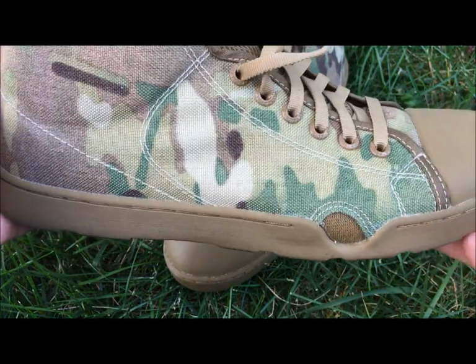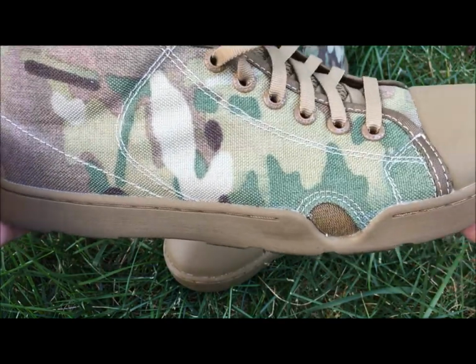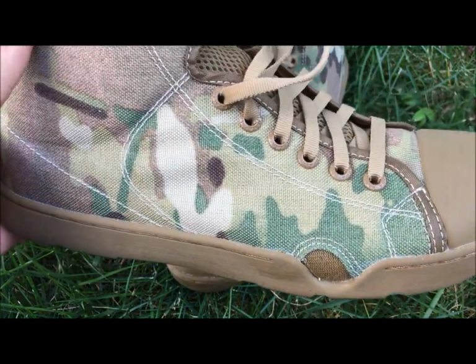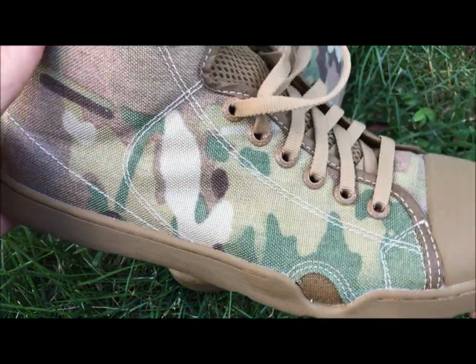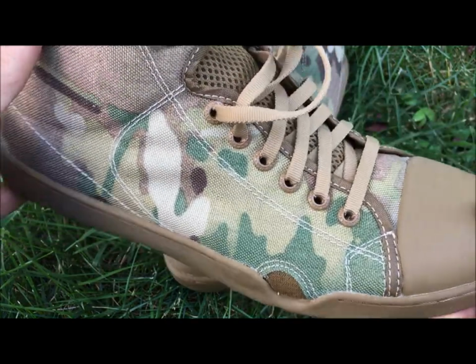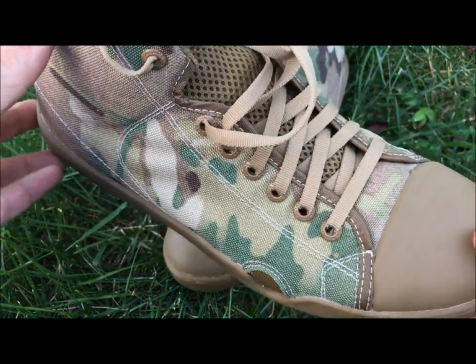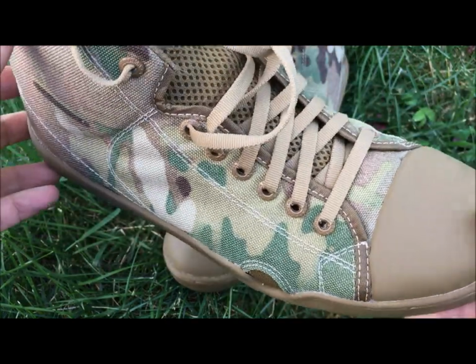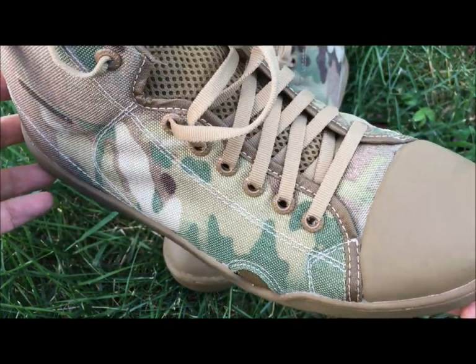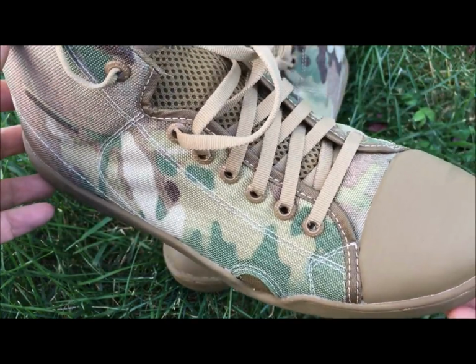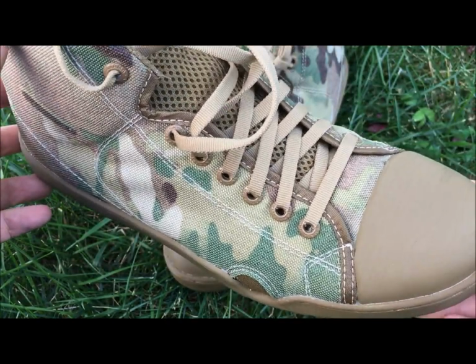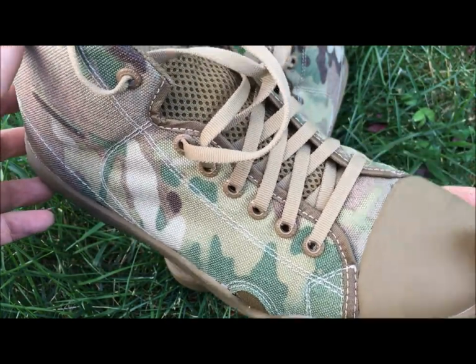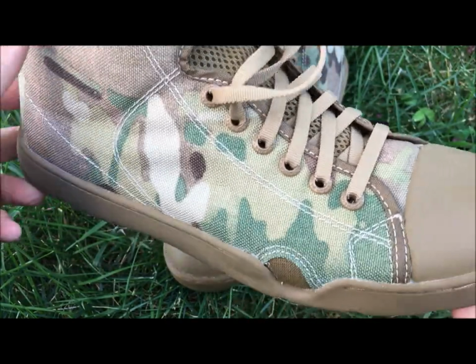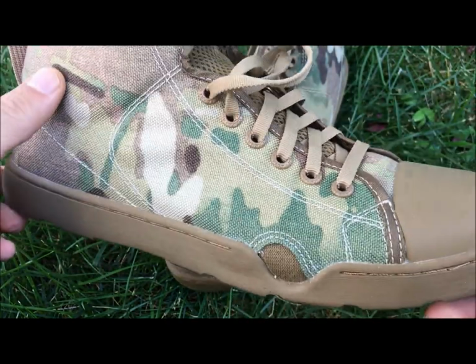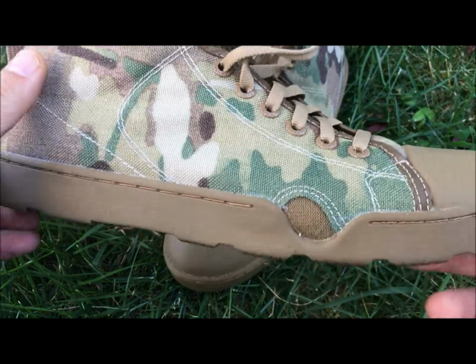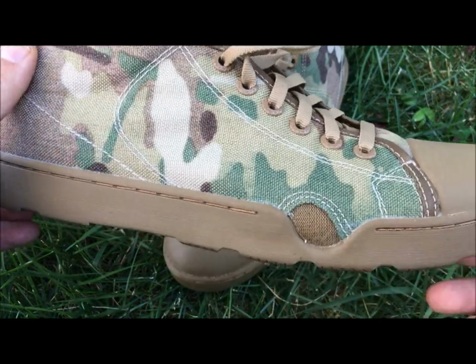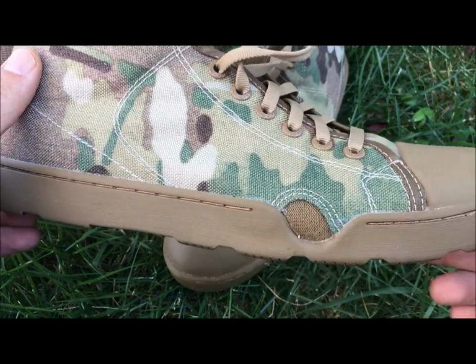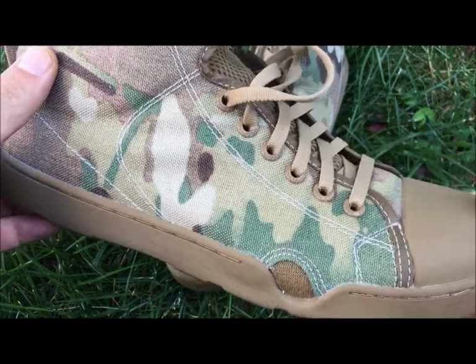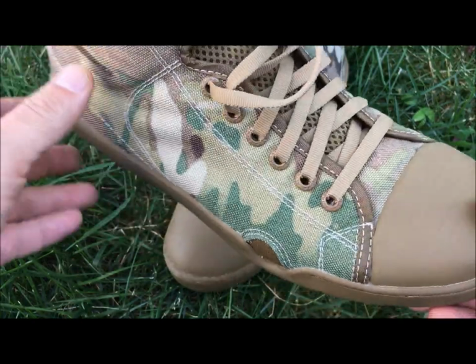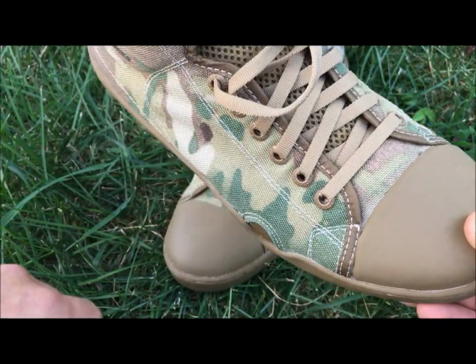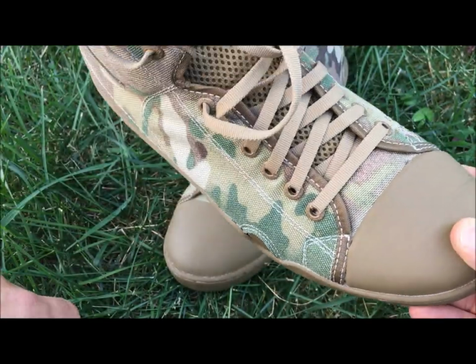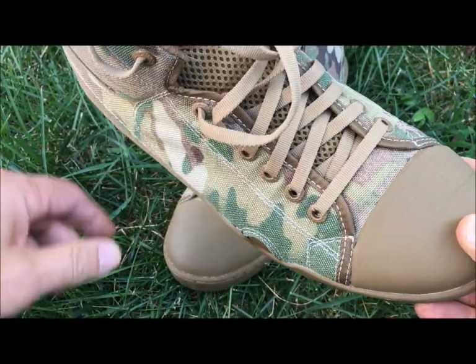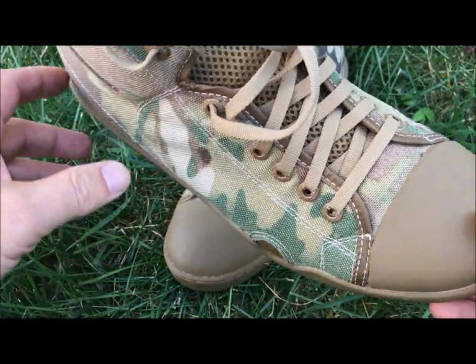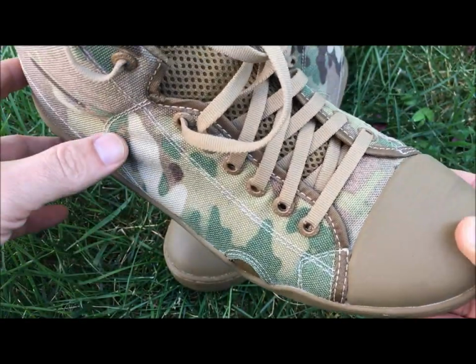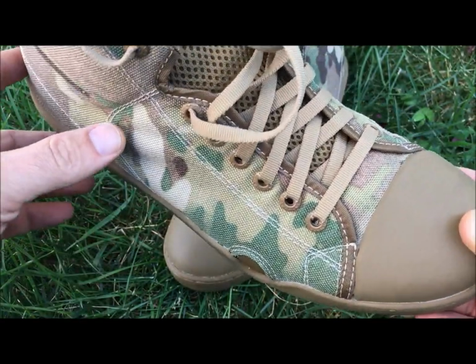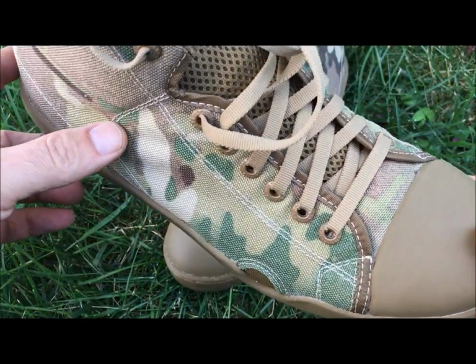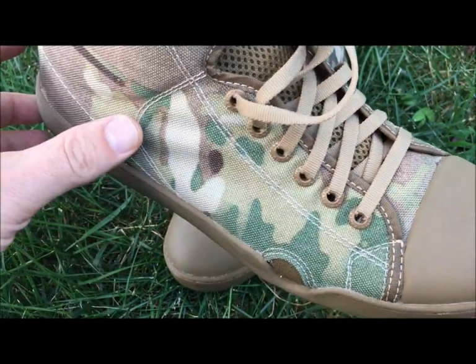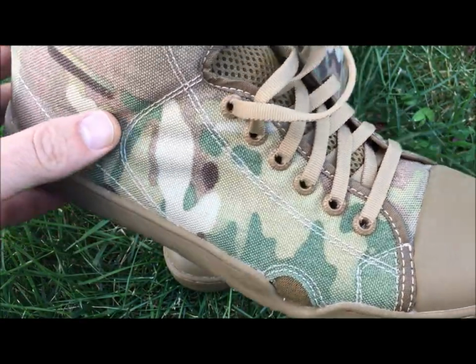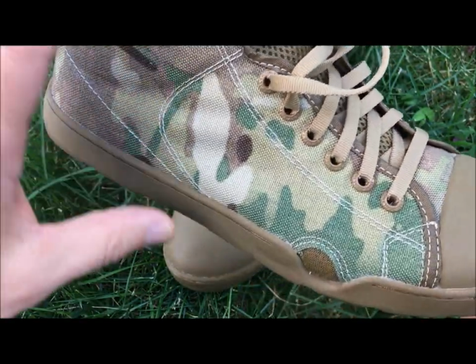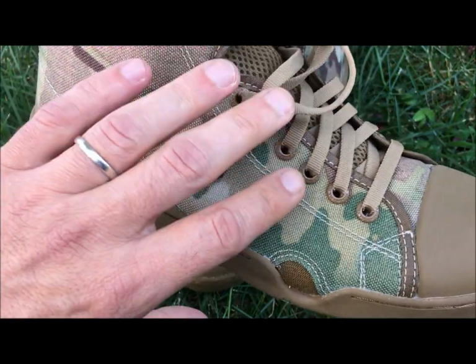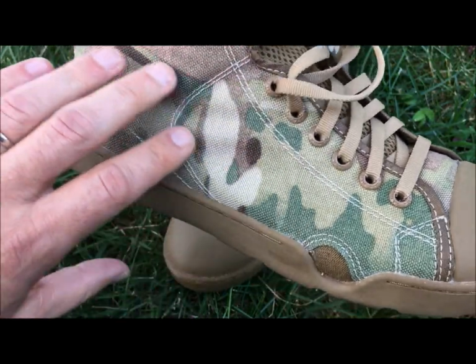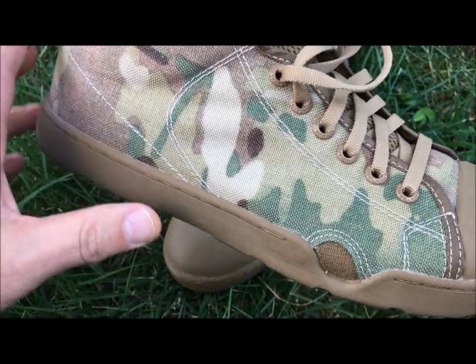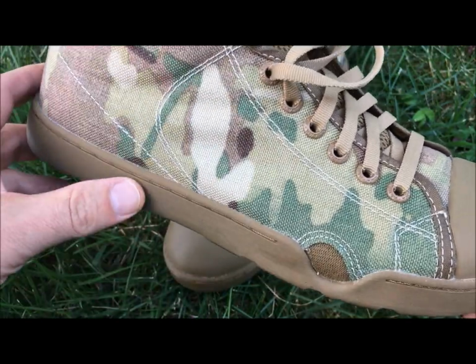I have not run in these — I got these about a day ago. I'd like to go ahead and try them out. I'm going to take these out for a run, and I'm definitely going to go and swim in these and see how they wear. So again, you've got that full-length ABS shank.